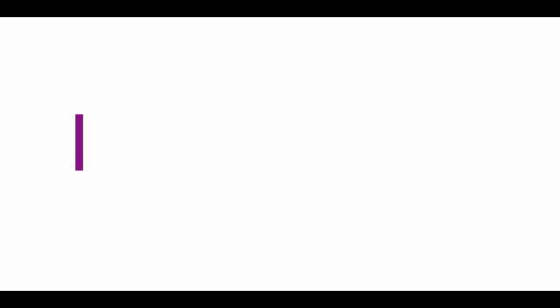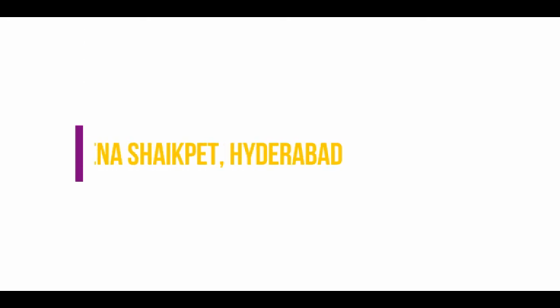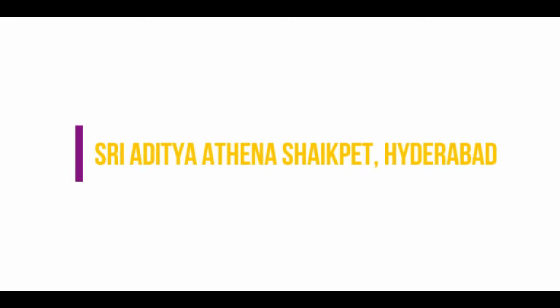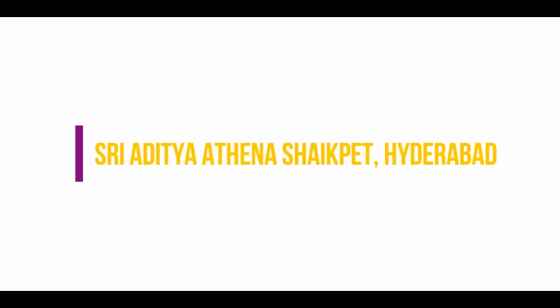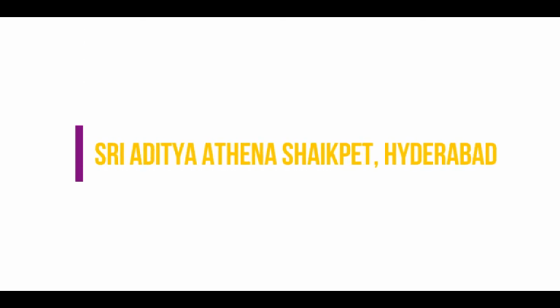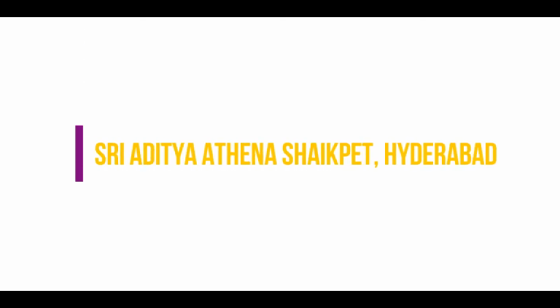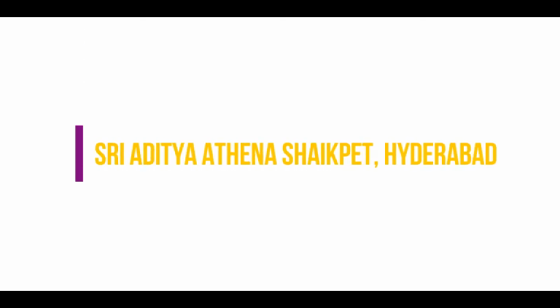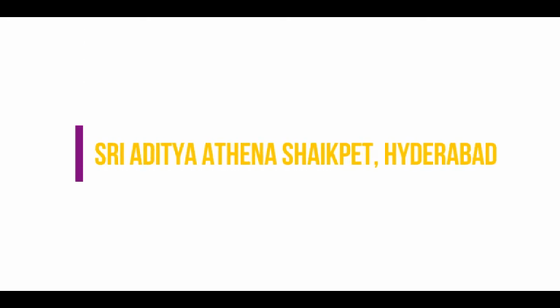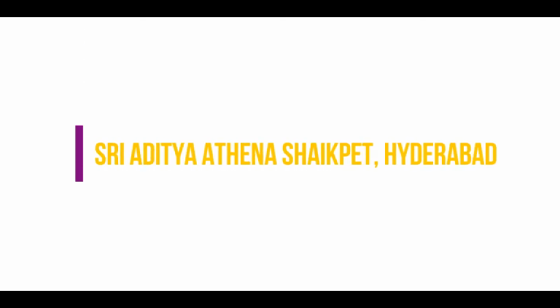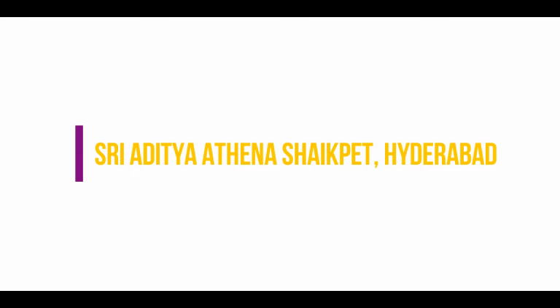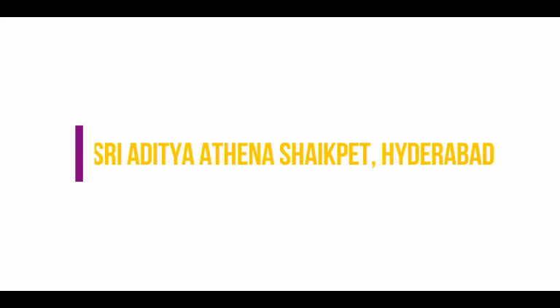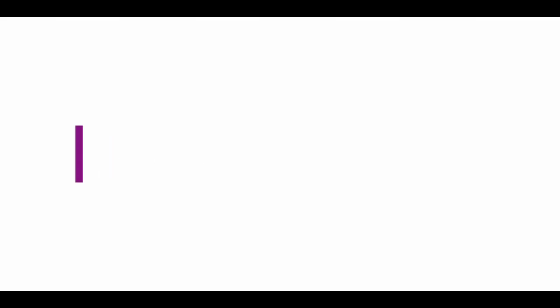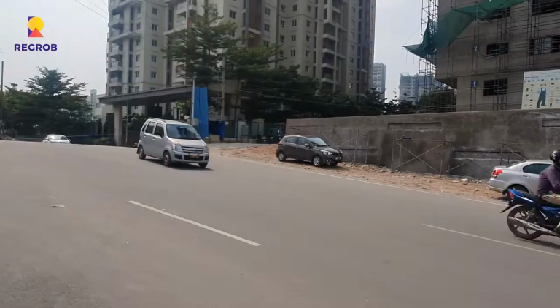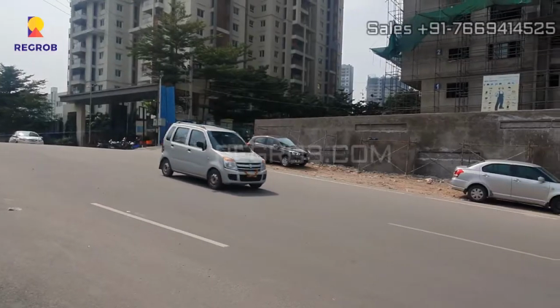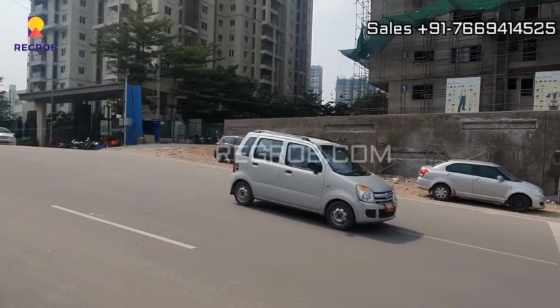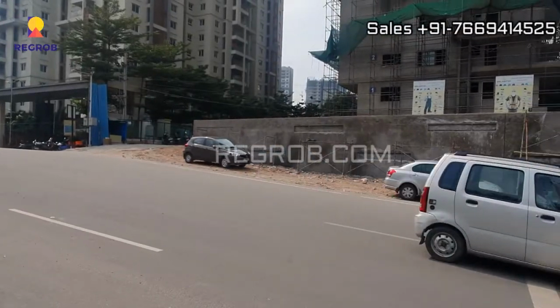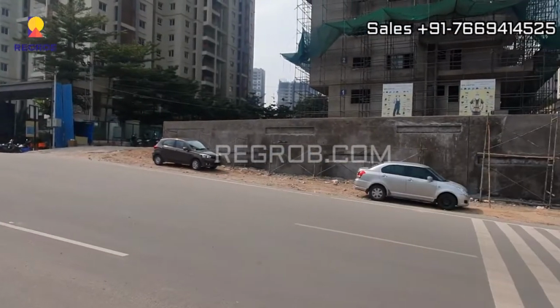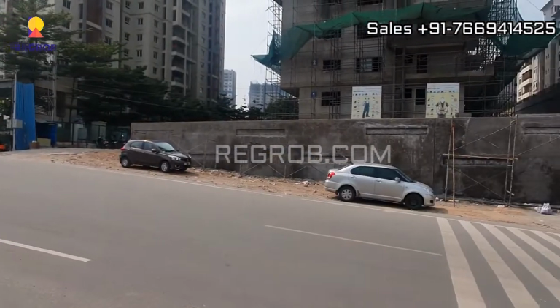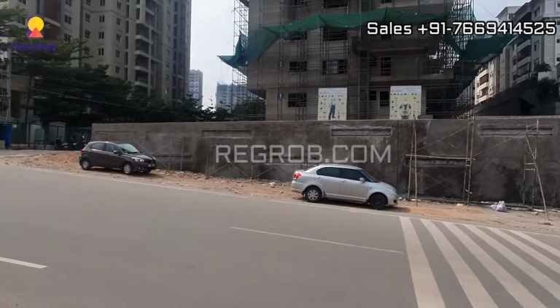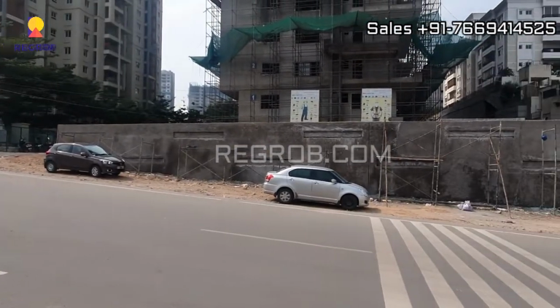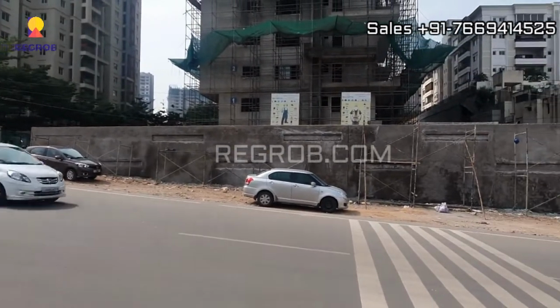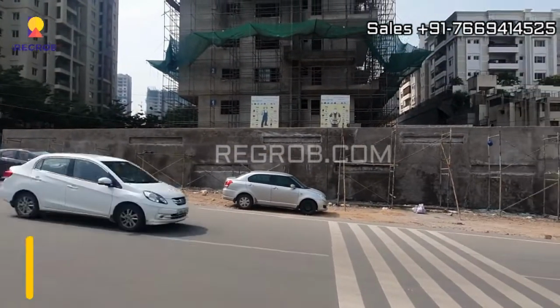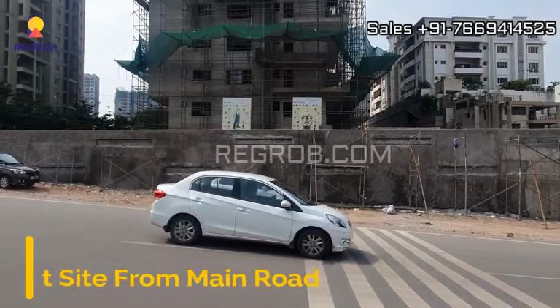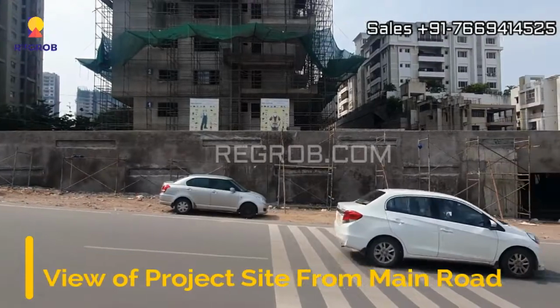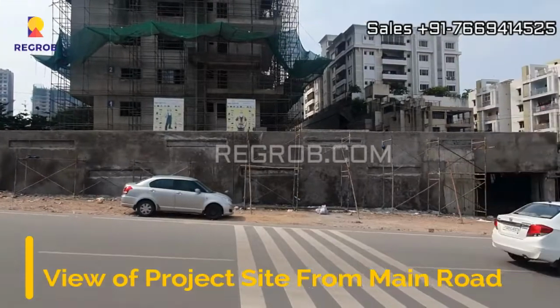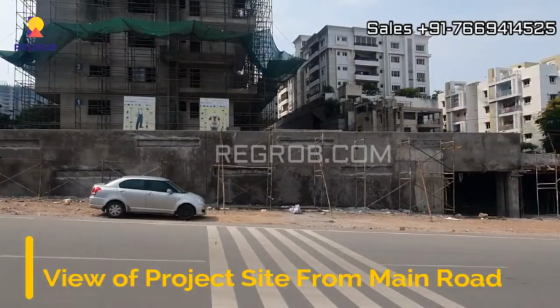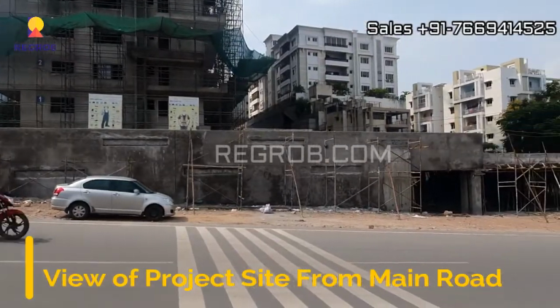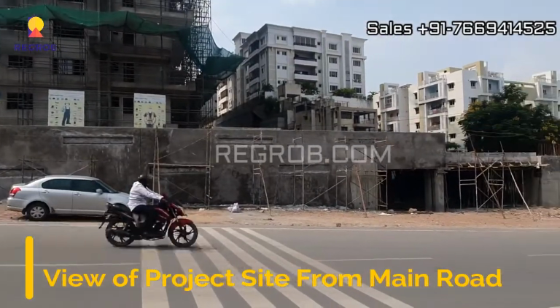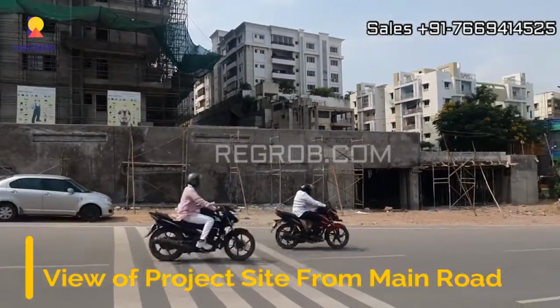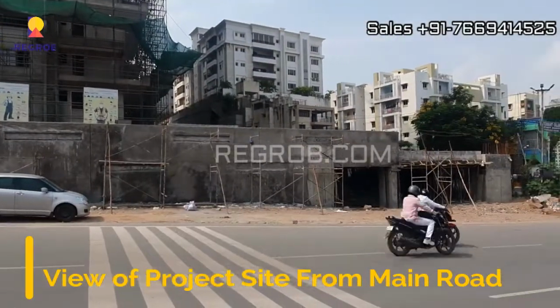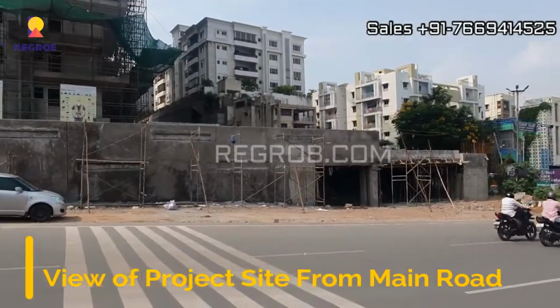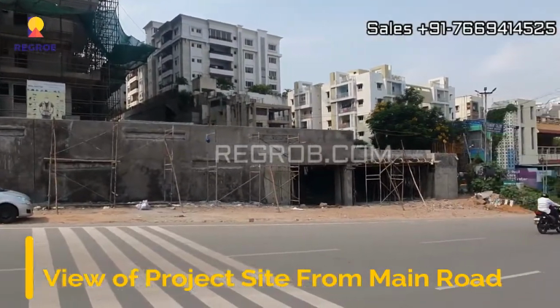Hi viewers, in today's video we are visiting the Shri Aditya Athena residential project located at Shaikpet, Hyderabad. This is the project location and we are here on the main connecting road.